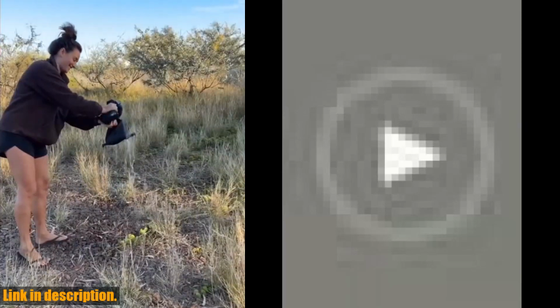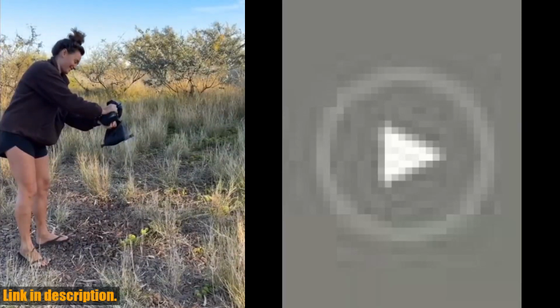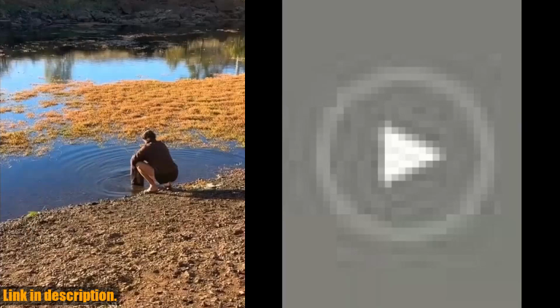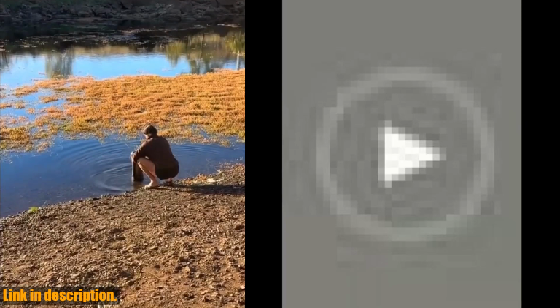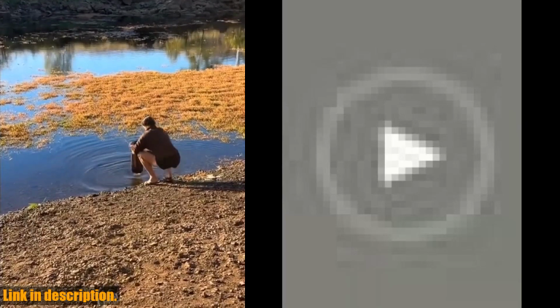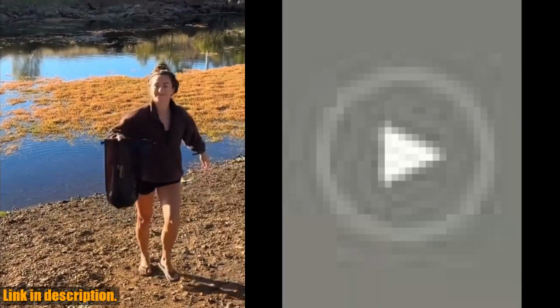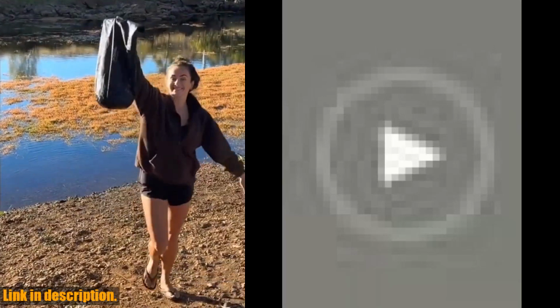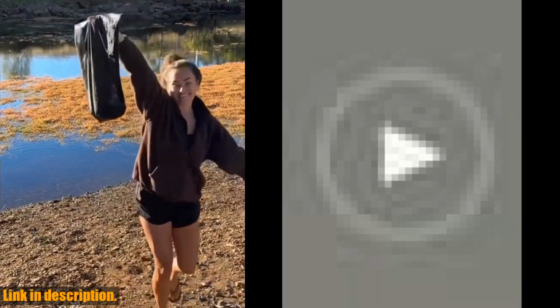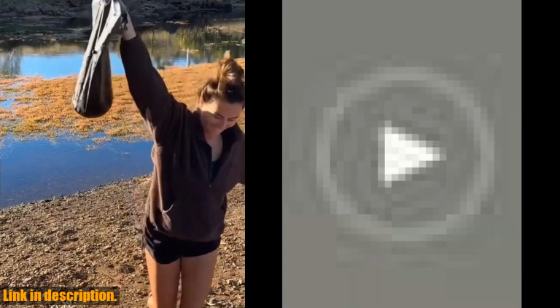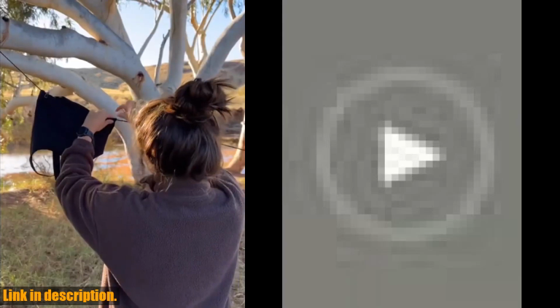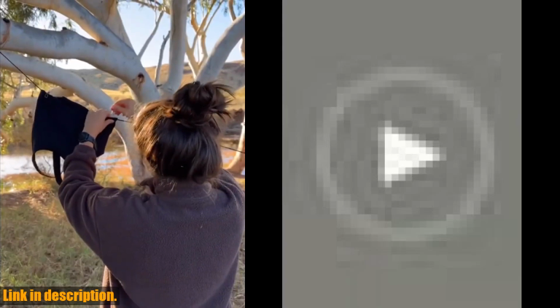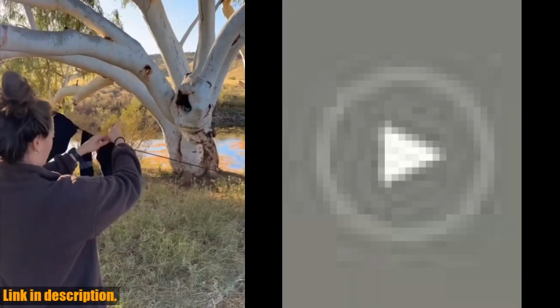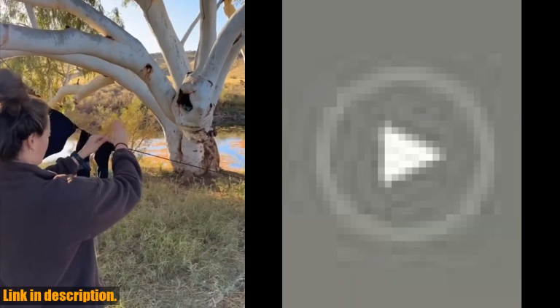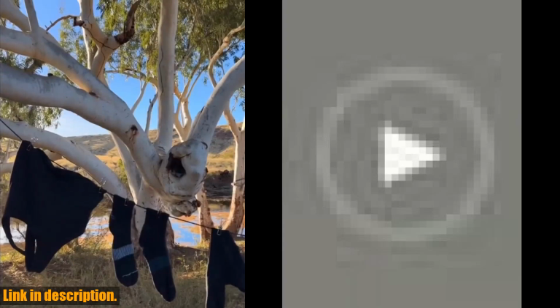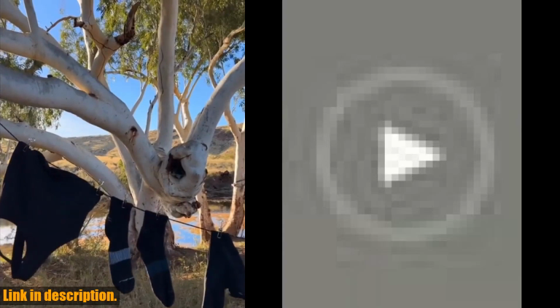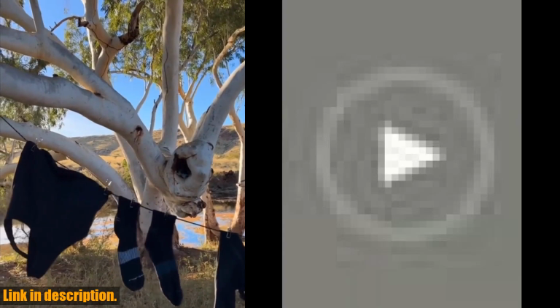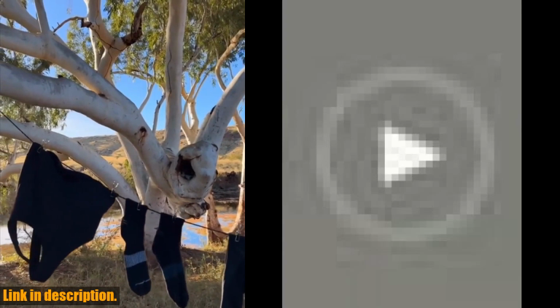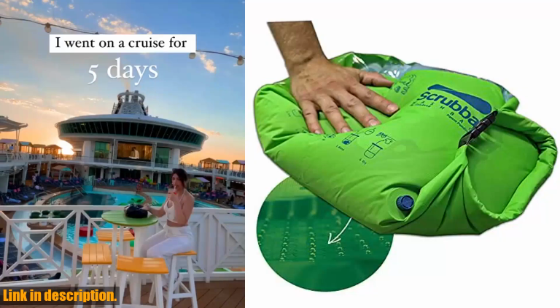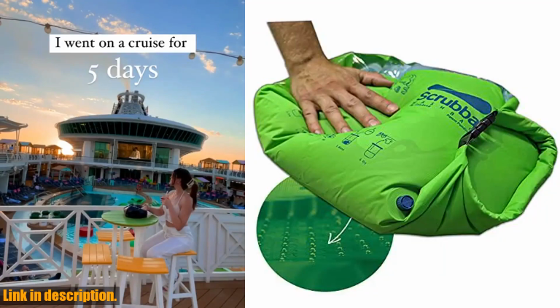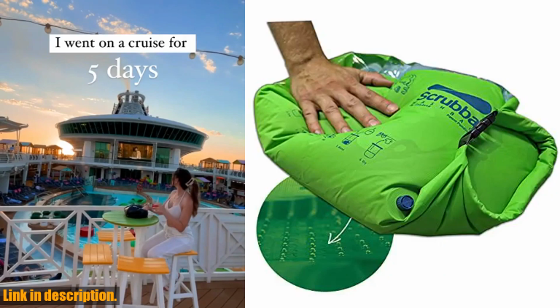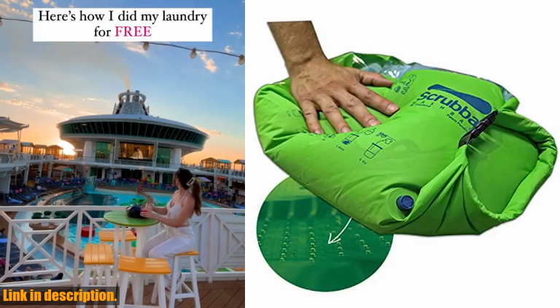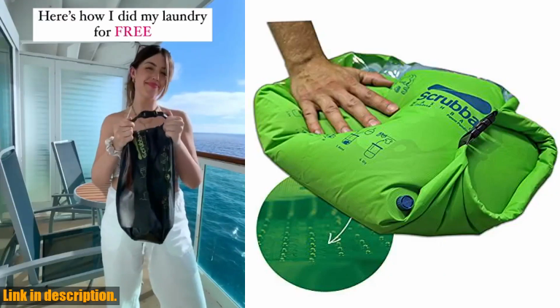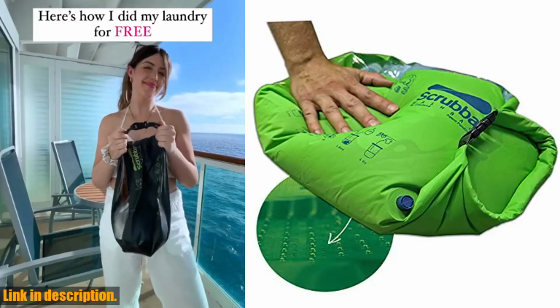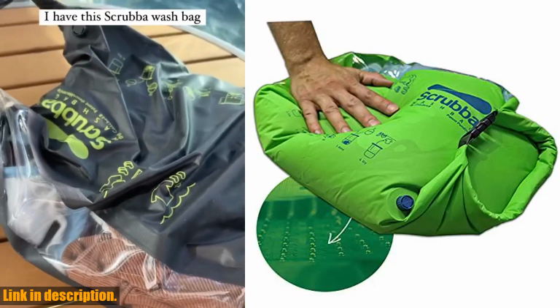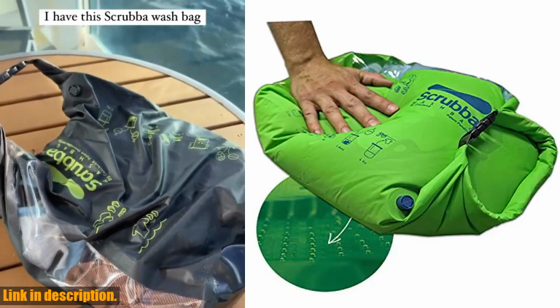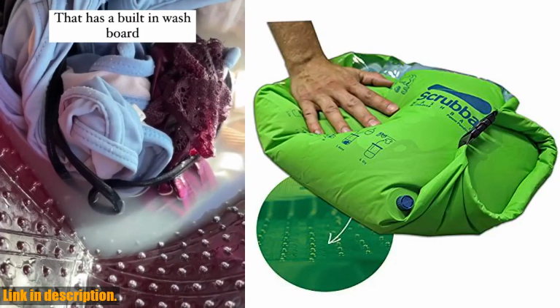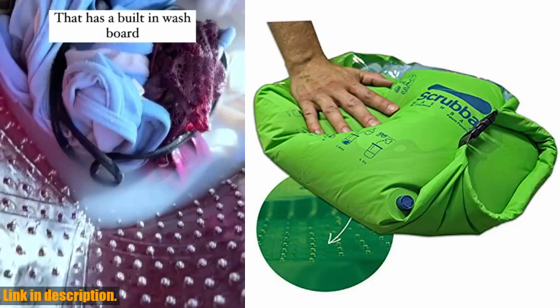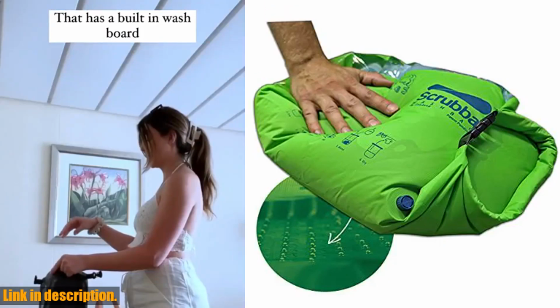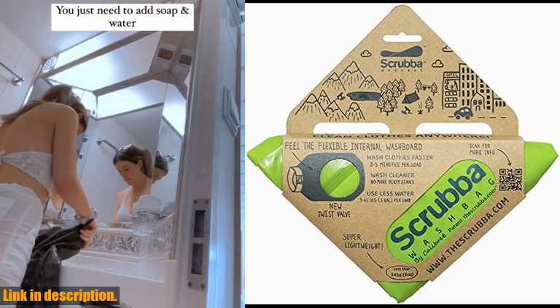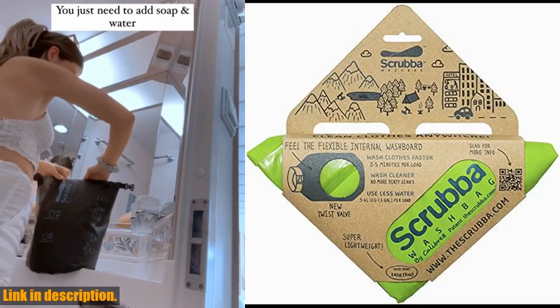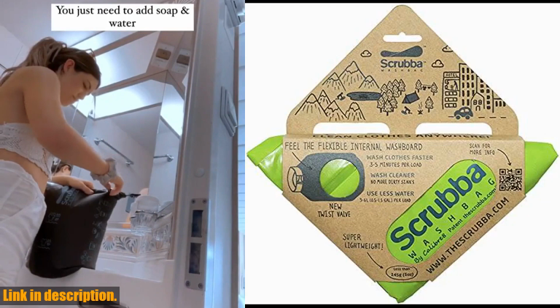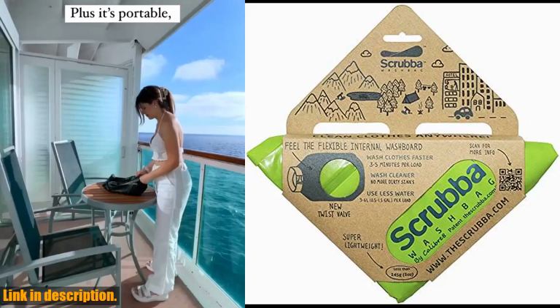The Scrub a Wash Bag is versatile and multifunctional, ideal for washing small to medium loads, including t-shirts, underwear, socks, delicates, and more. Between washes, you can also use it as a dry bag to keep your gear dry or as a dirty laundry bag.